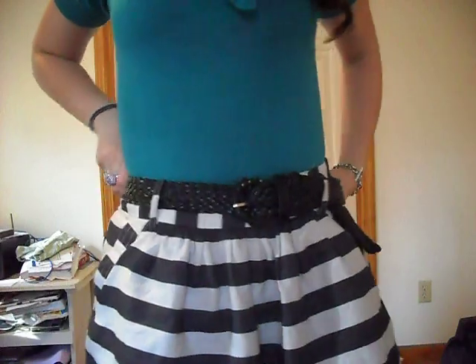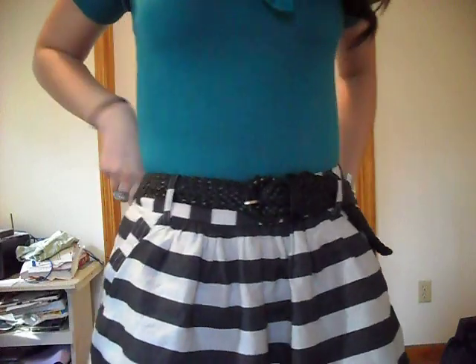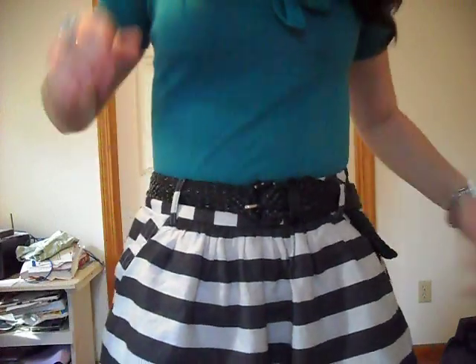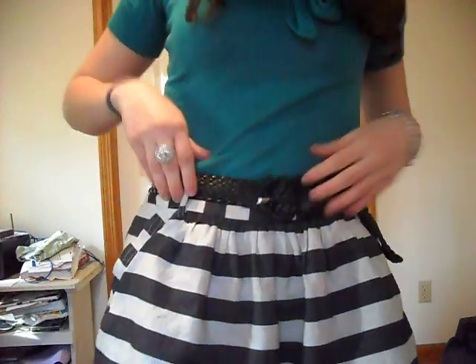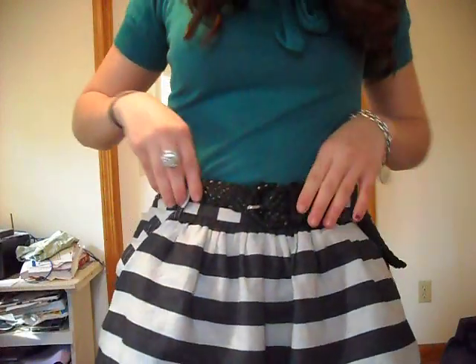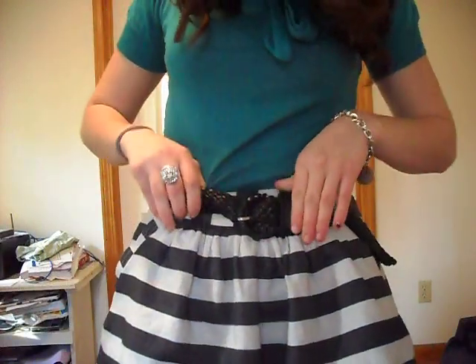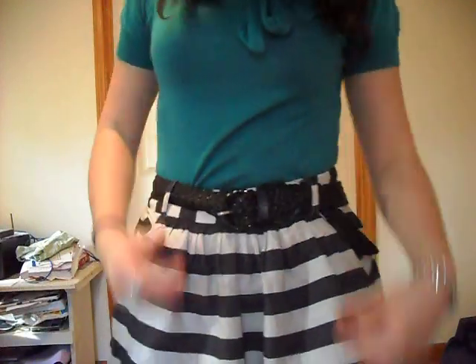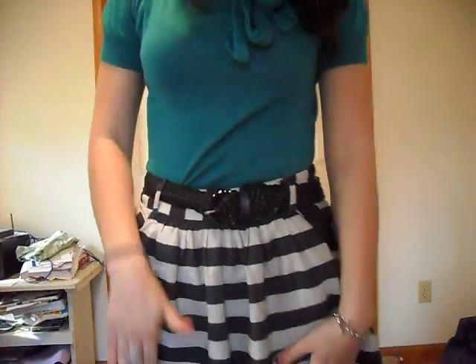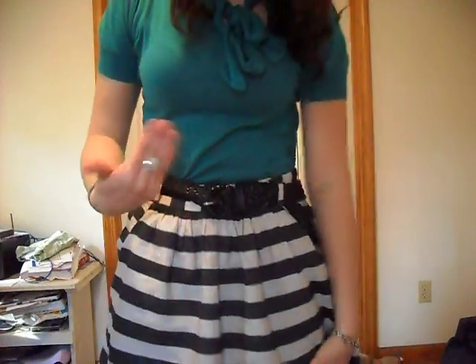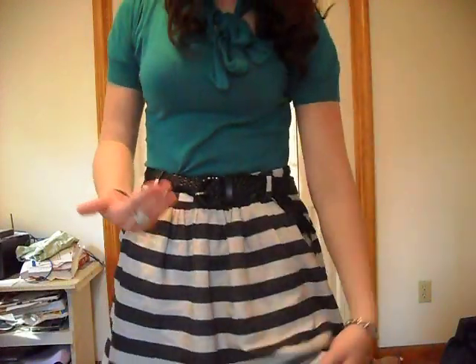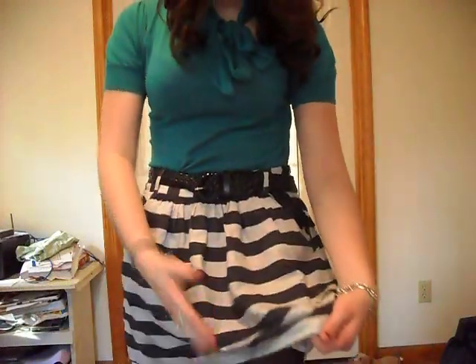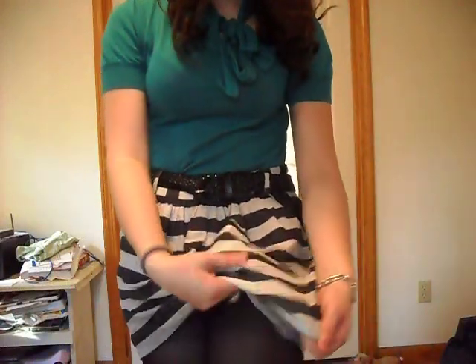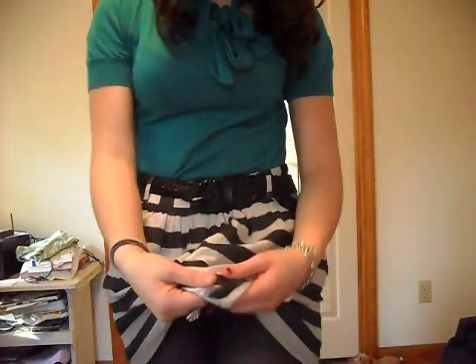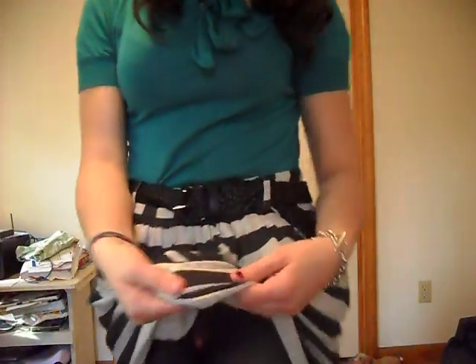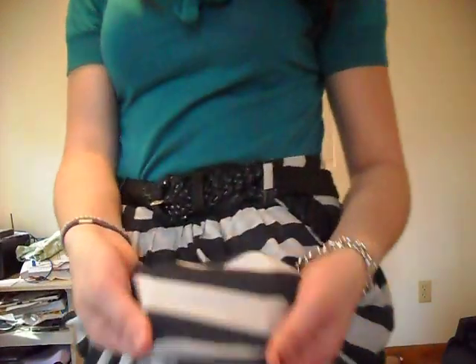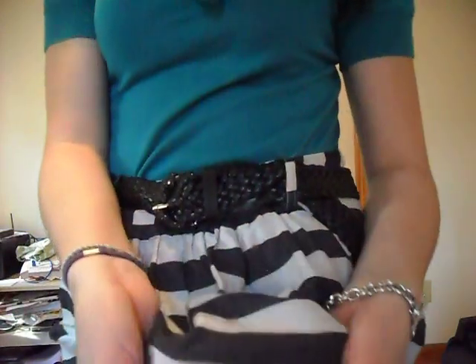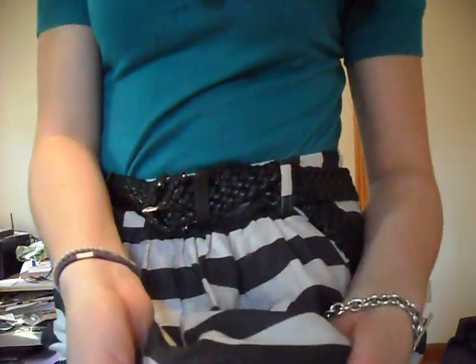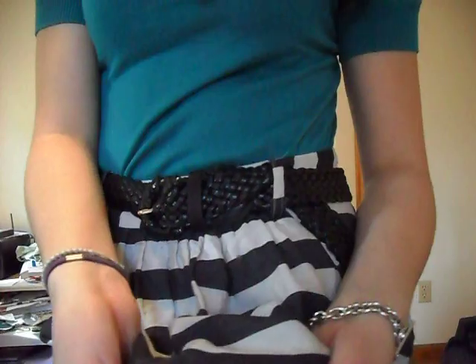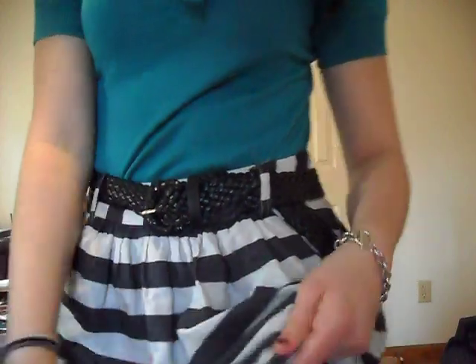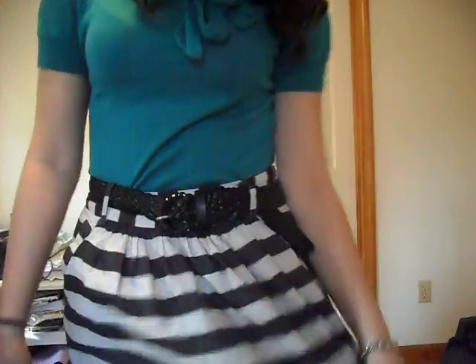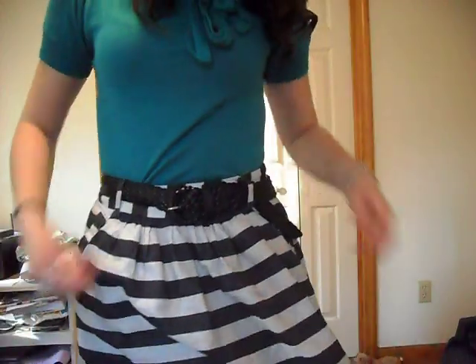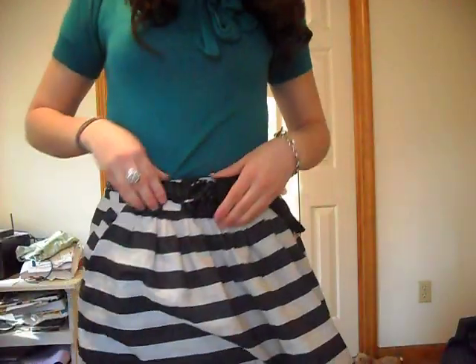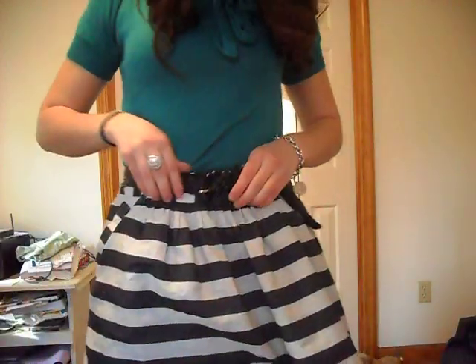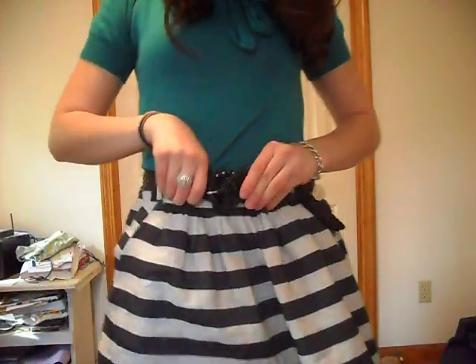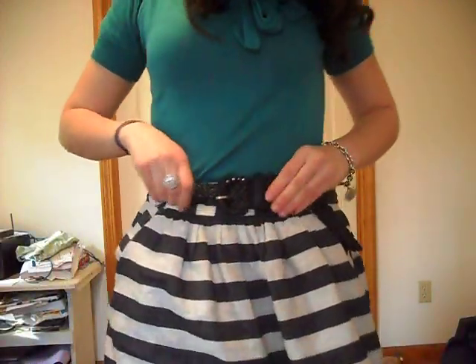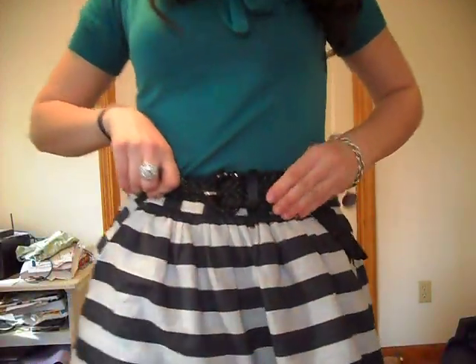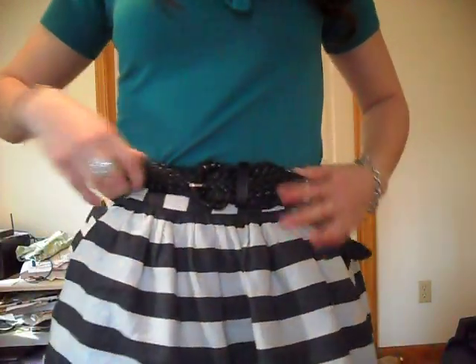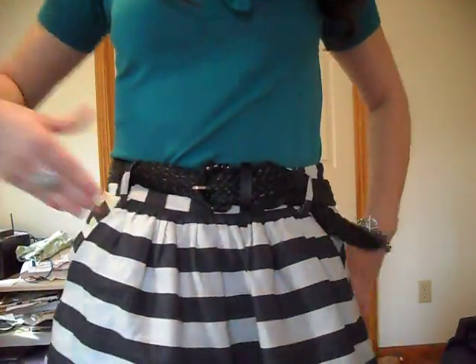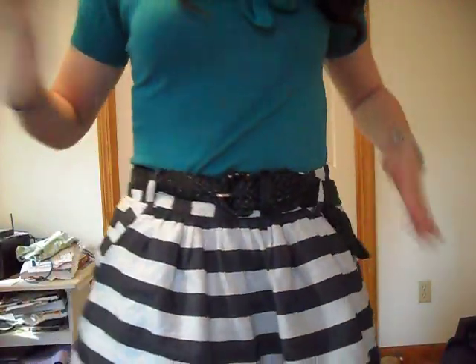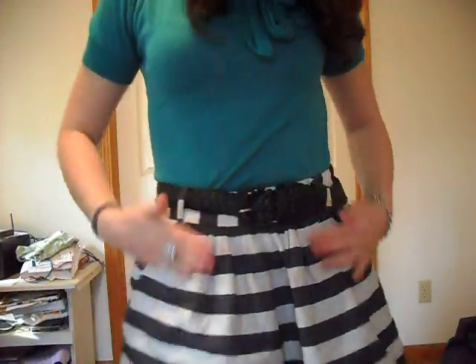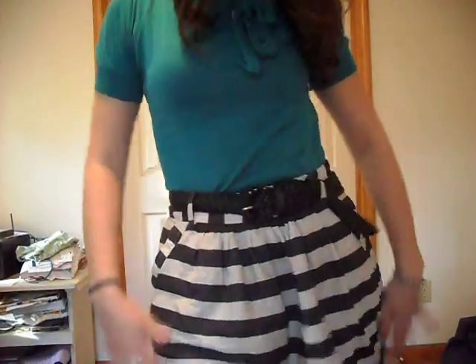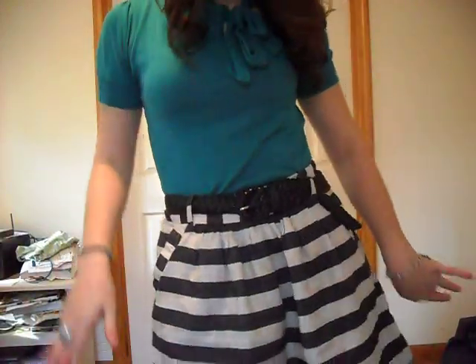I'm wearing this high-waisted skirt. It's like a grey and black striped skirt with a woven belt, which is from Forever 21.